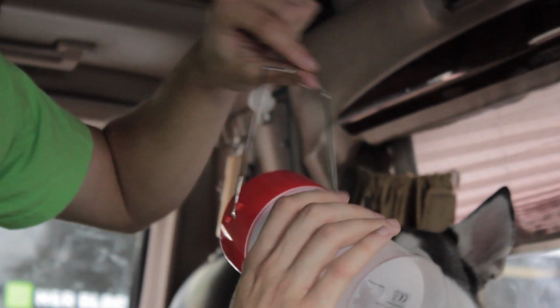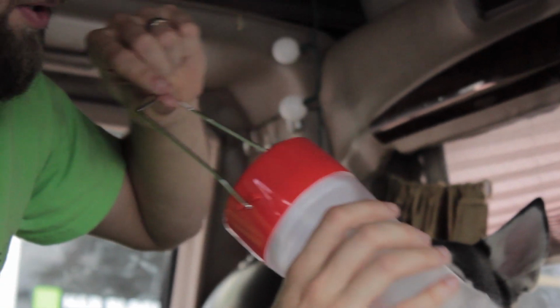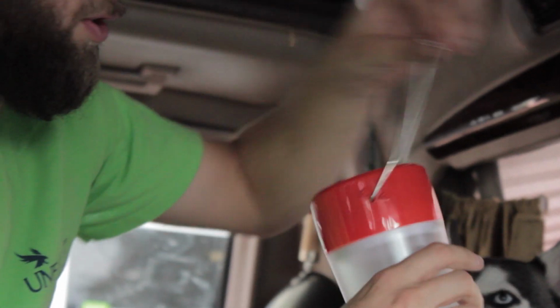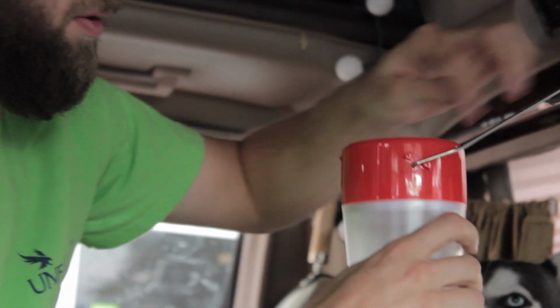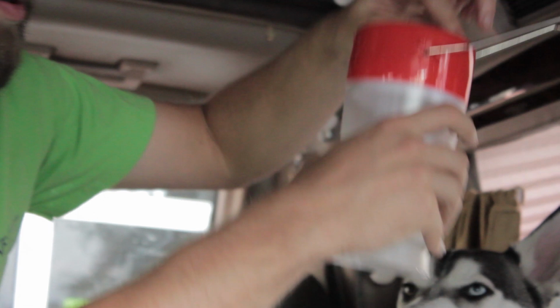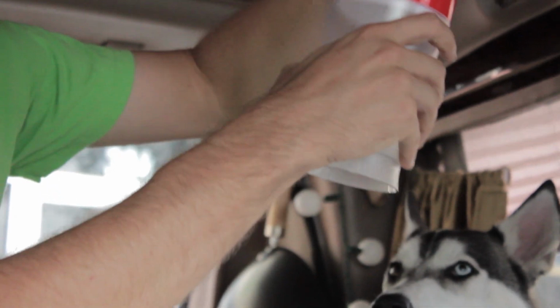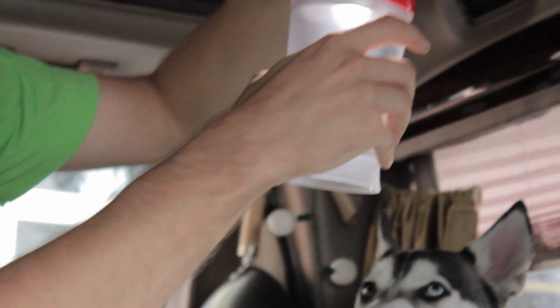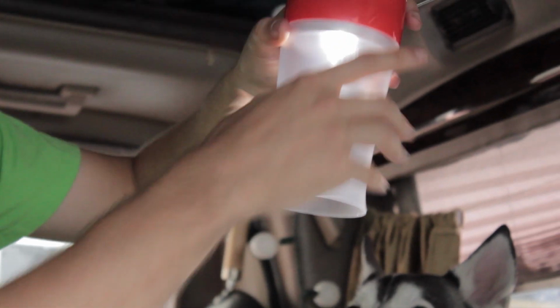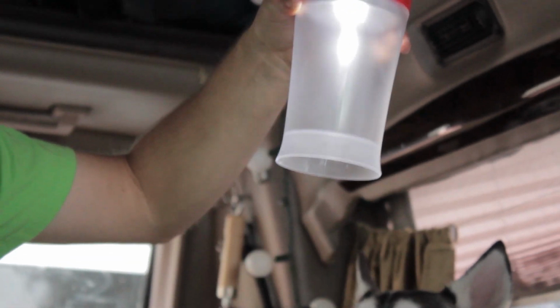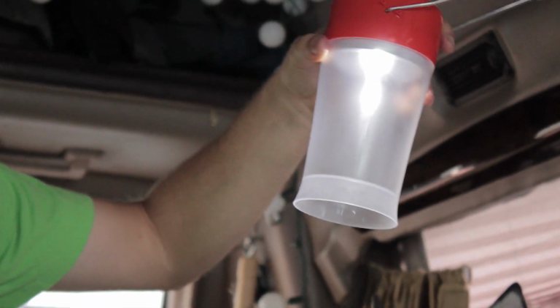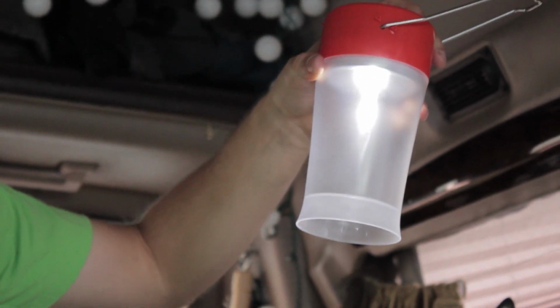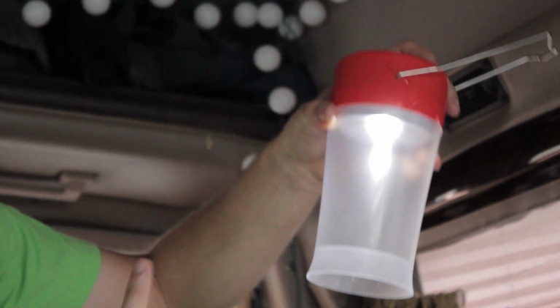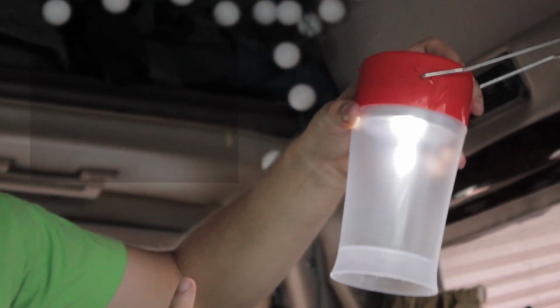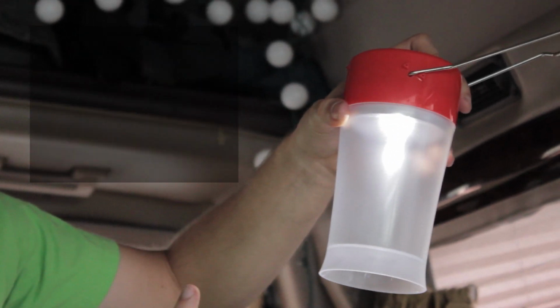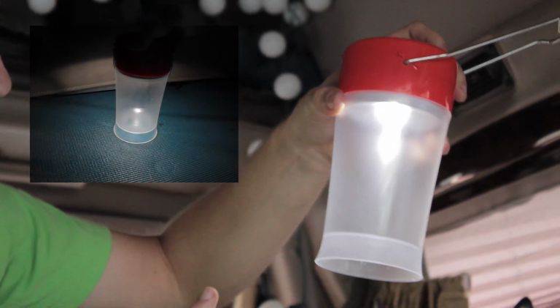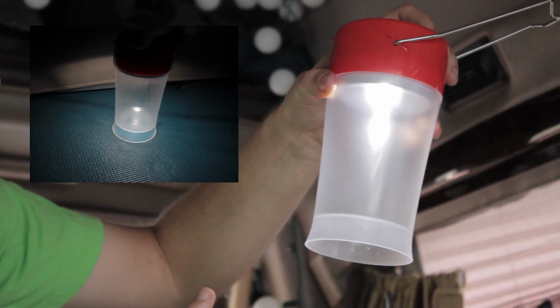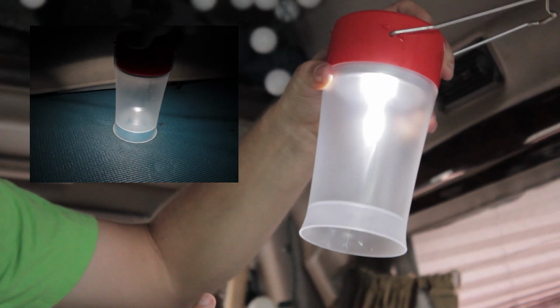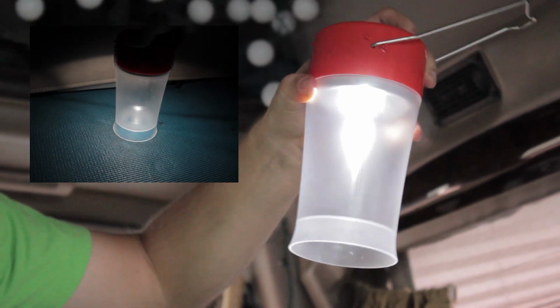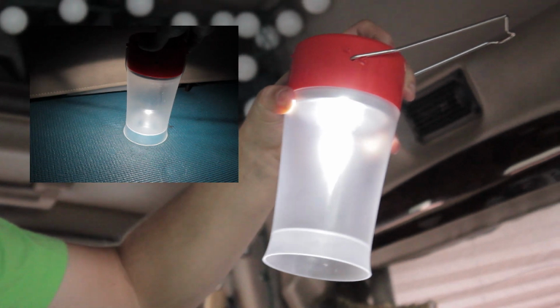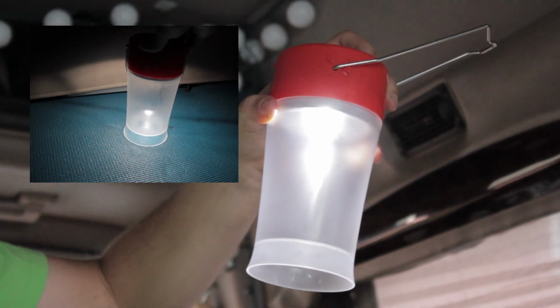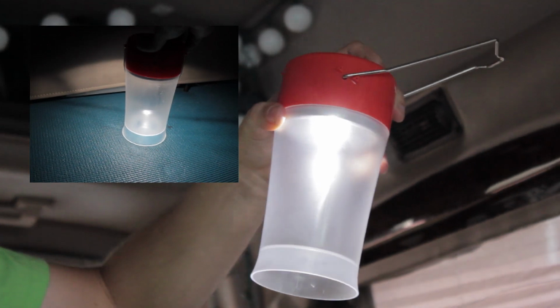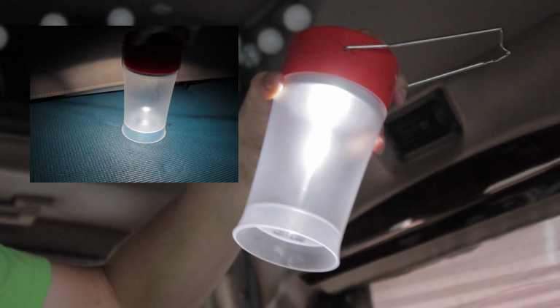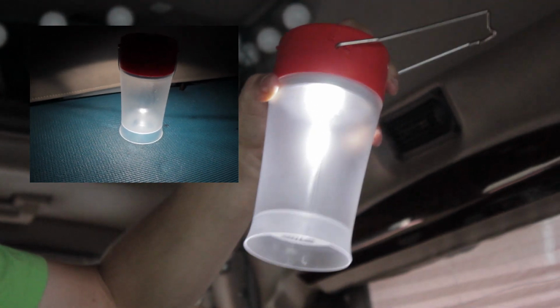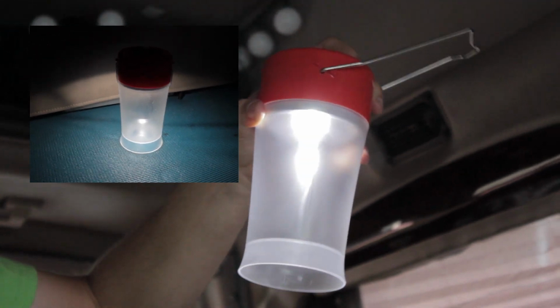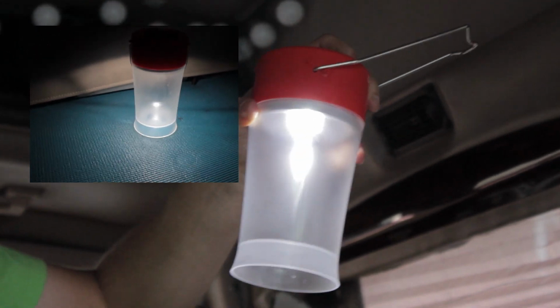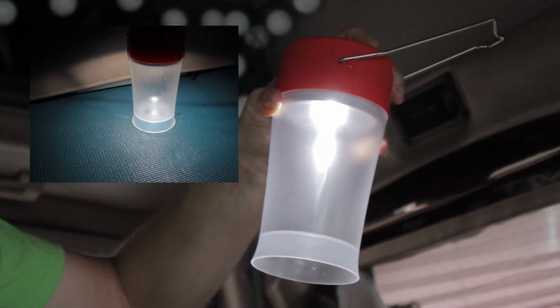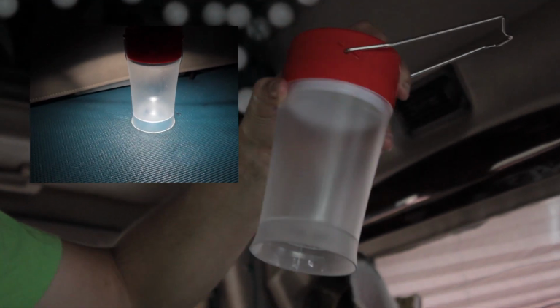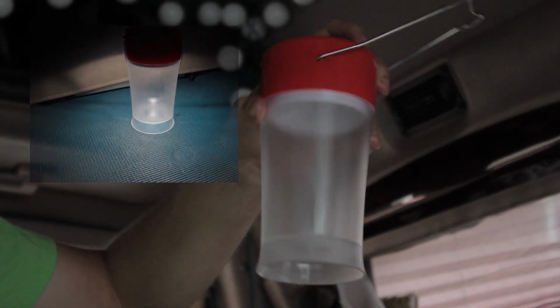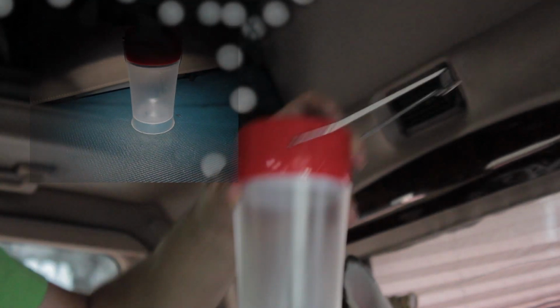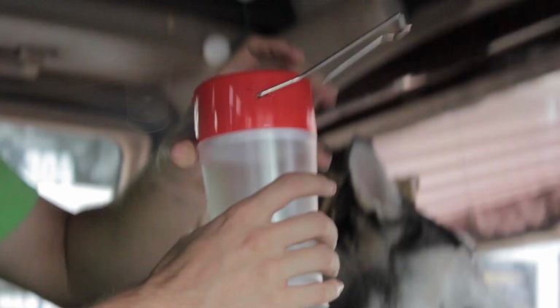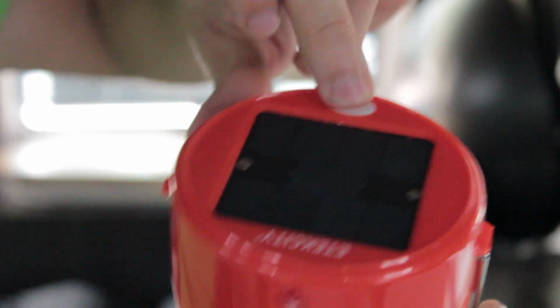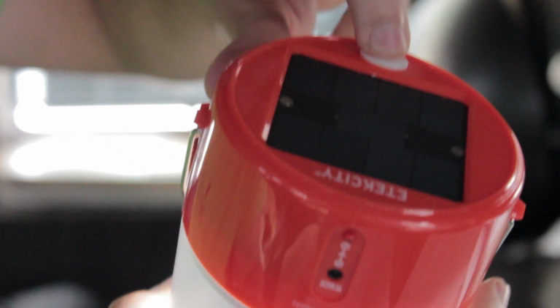Not sure if it's charged — it should be. It is. So it's got two settings: one level of brightness, and the second — you can't tell in the light right now but it is brighter. That's the high power setting.